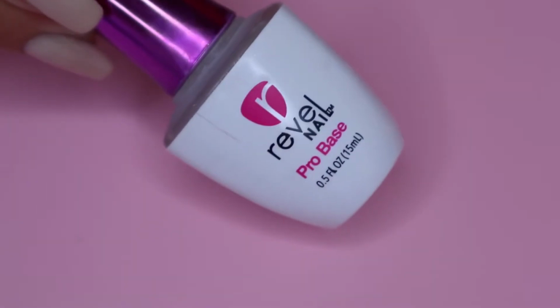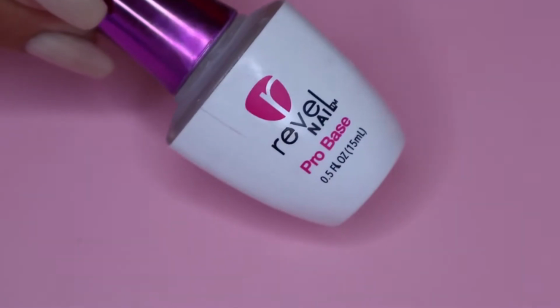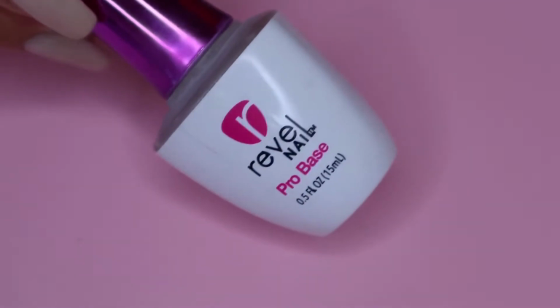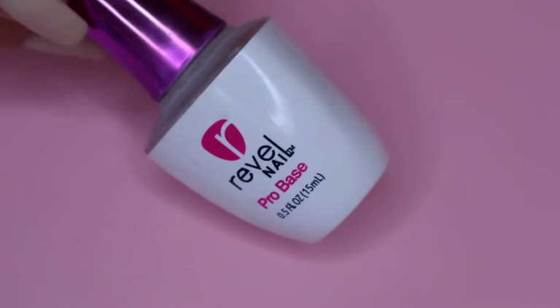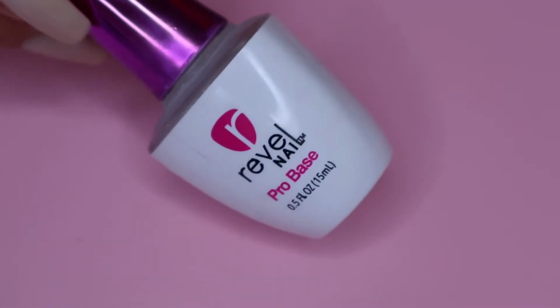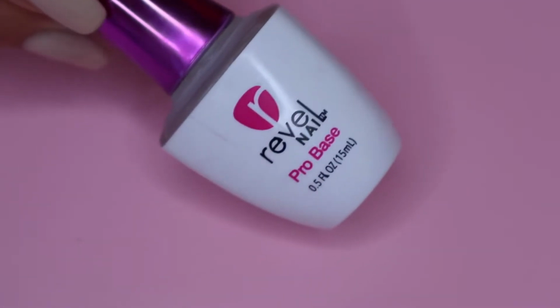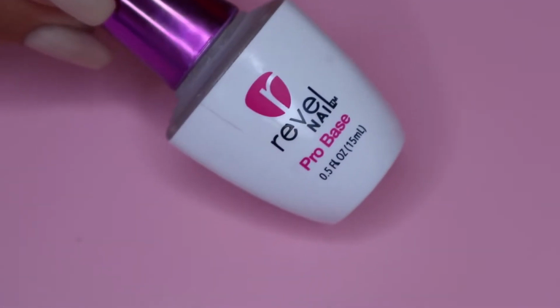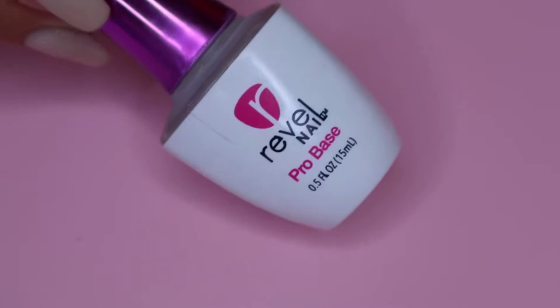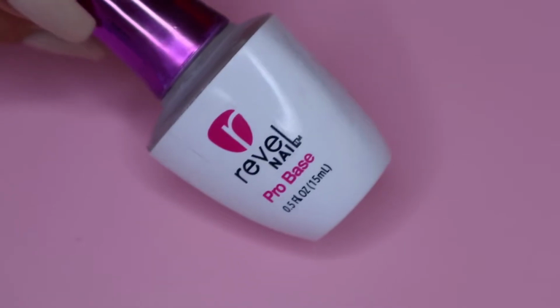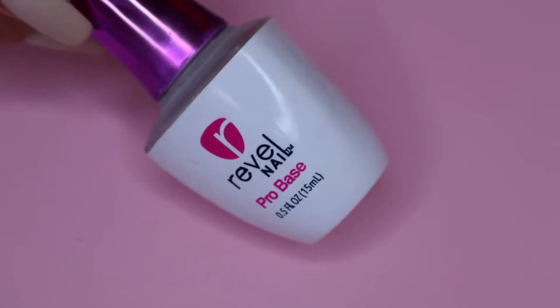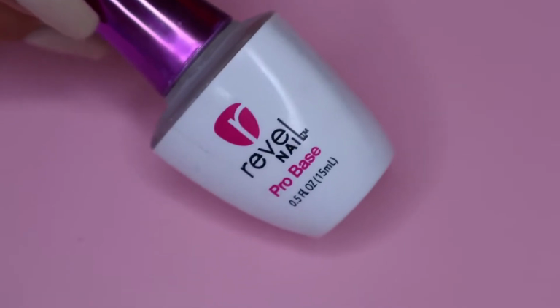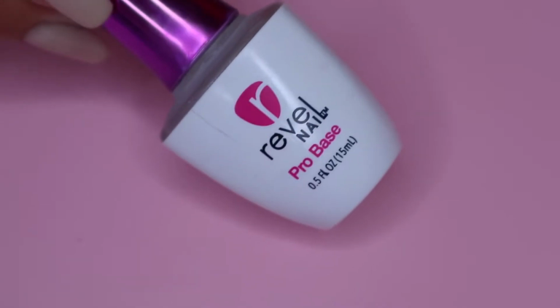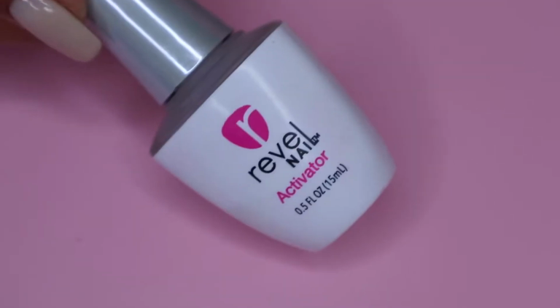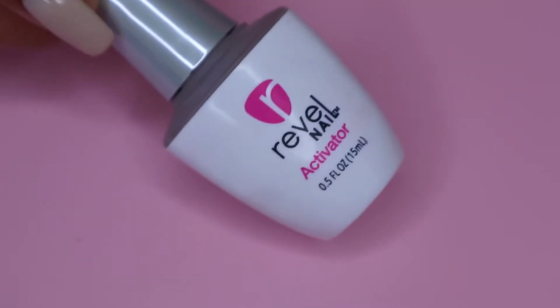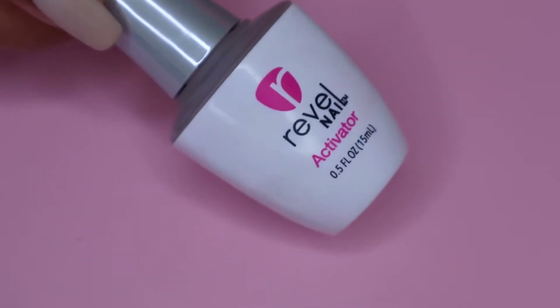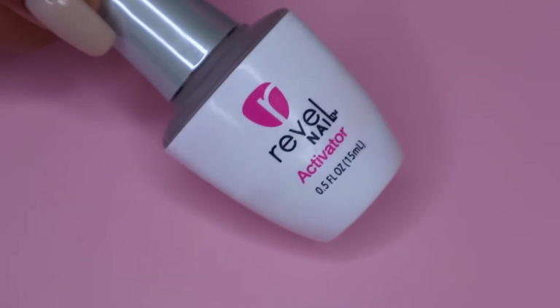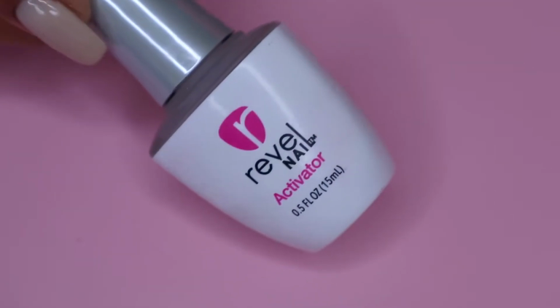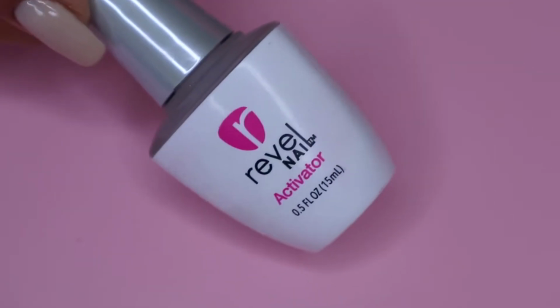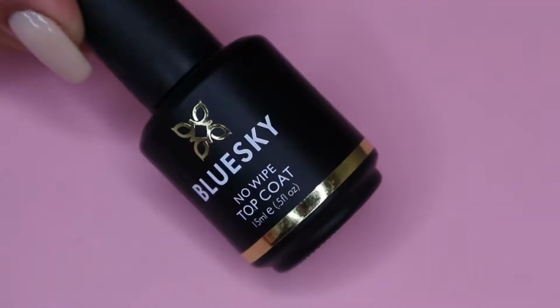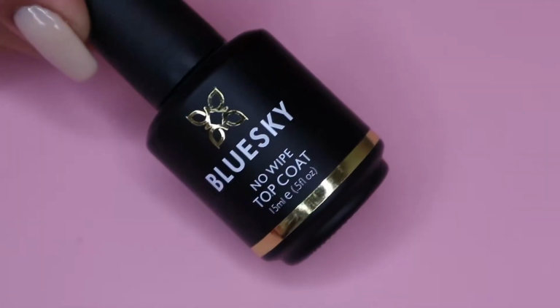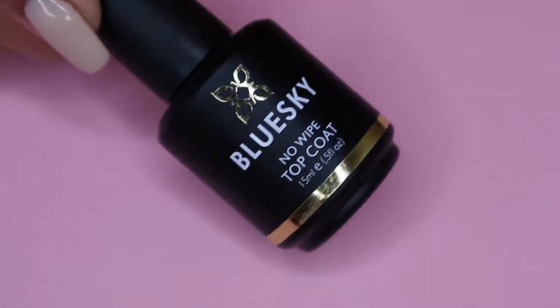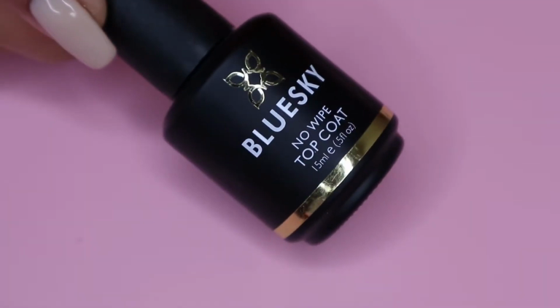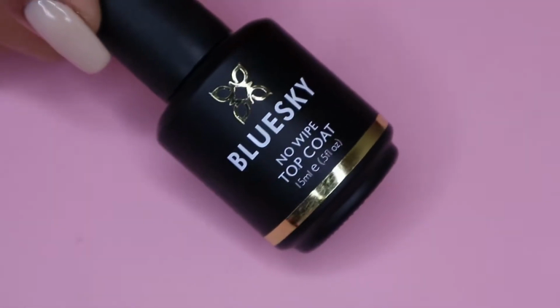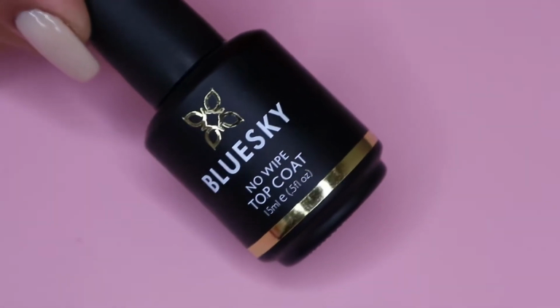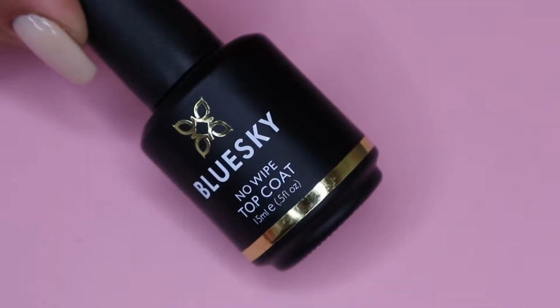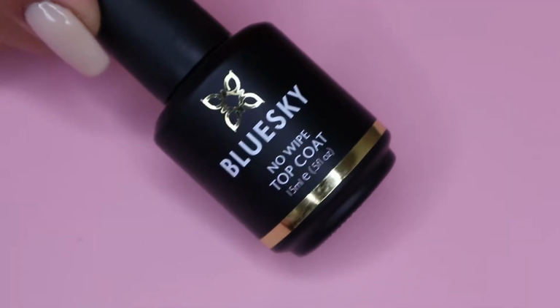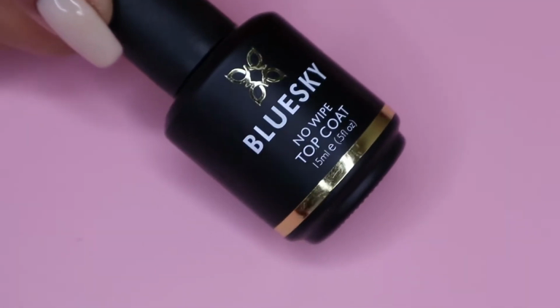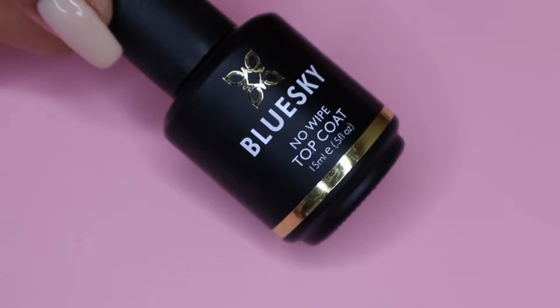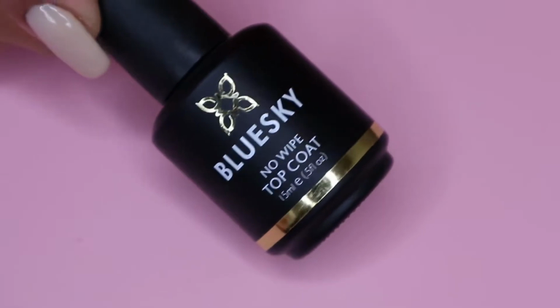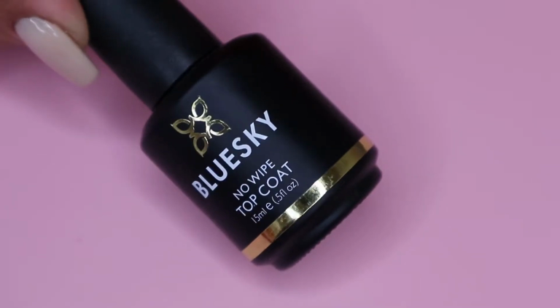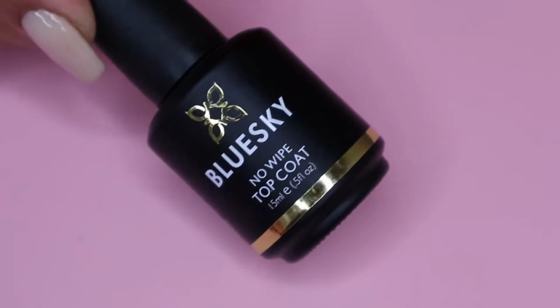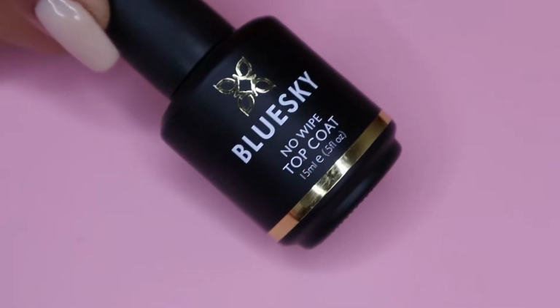And then for the liquids, I will be using my Revel Nail Pro Base as well as their activator. And for the top coat, I will be using my Blue Sky No Wipe Top Coat.